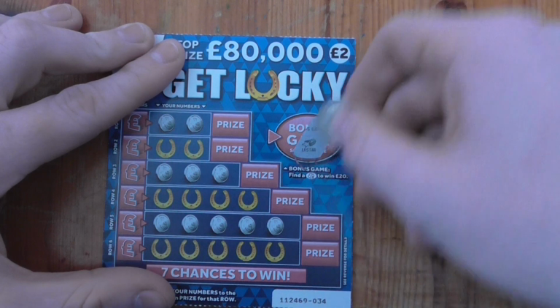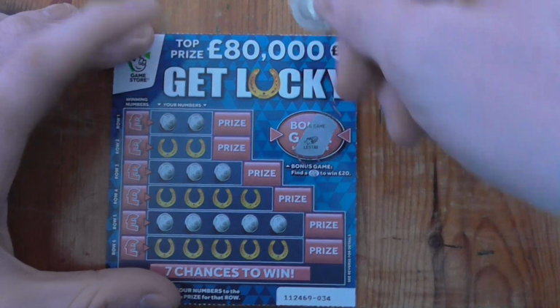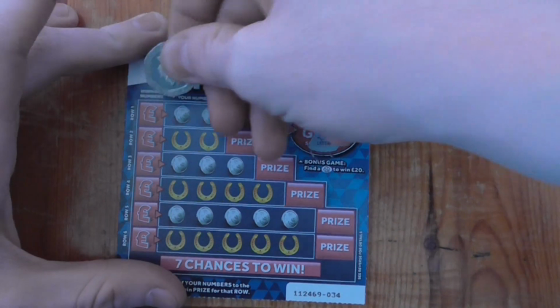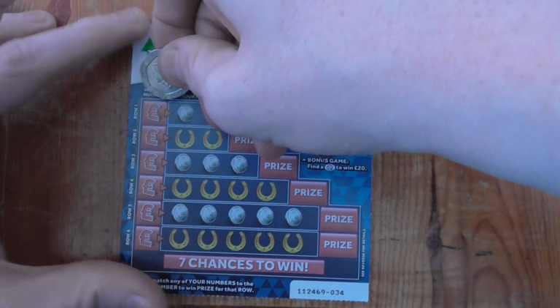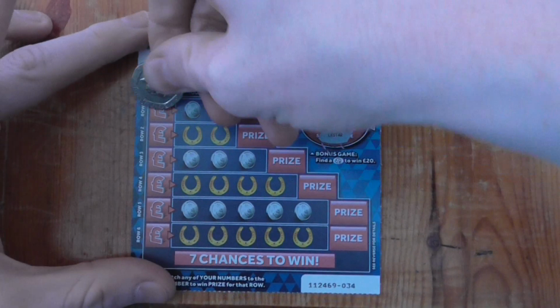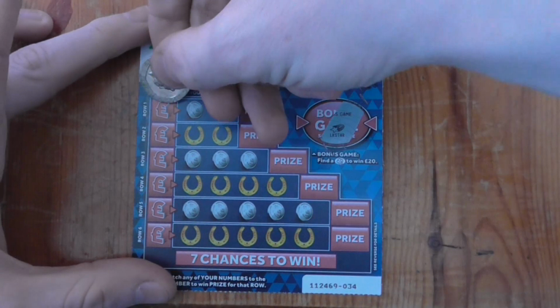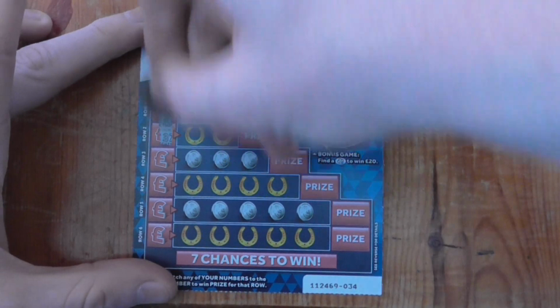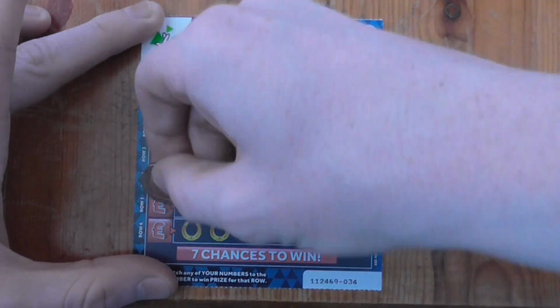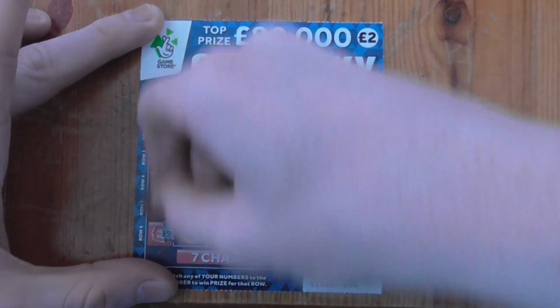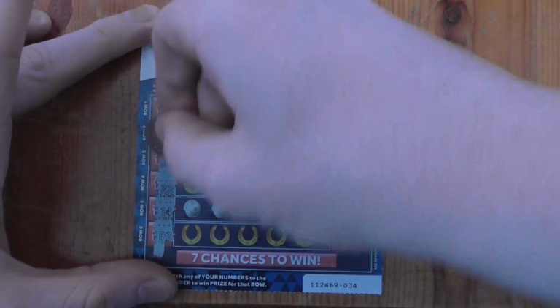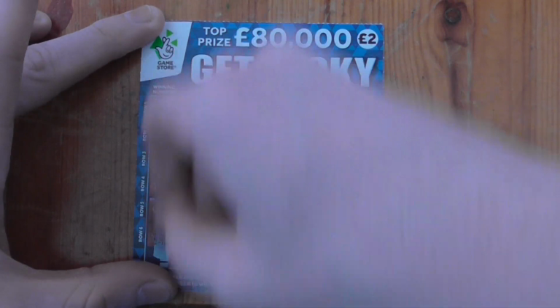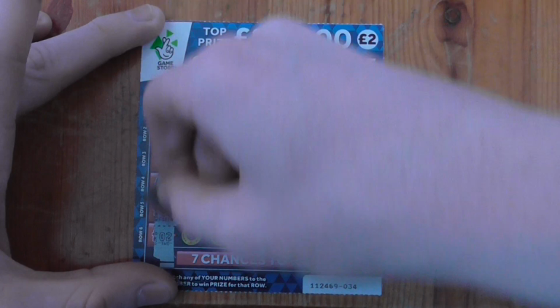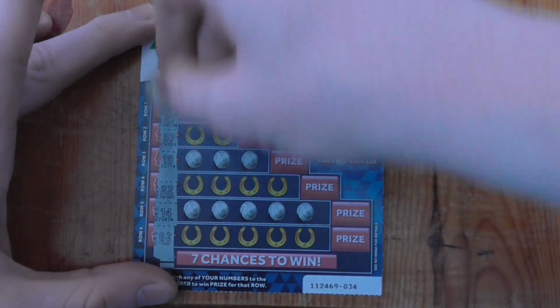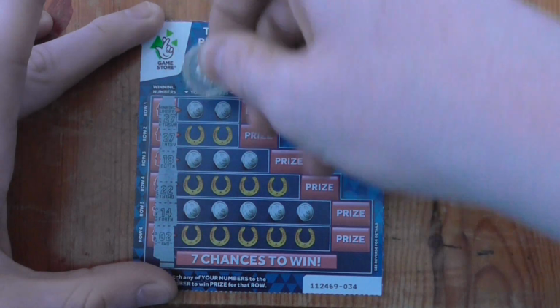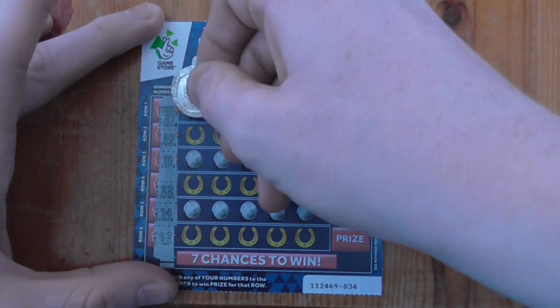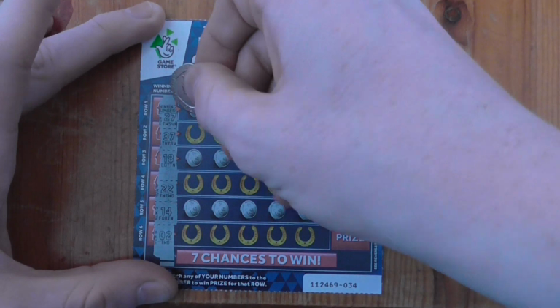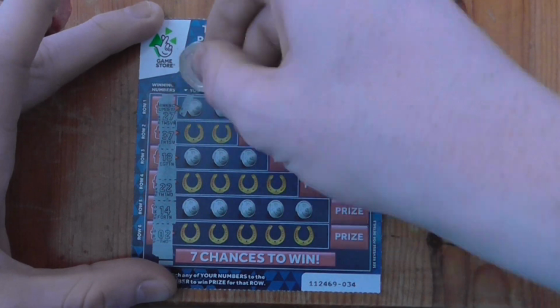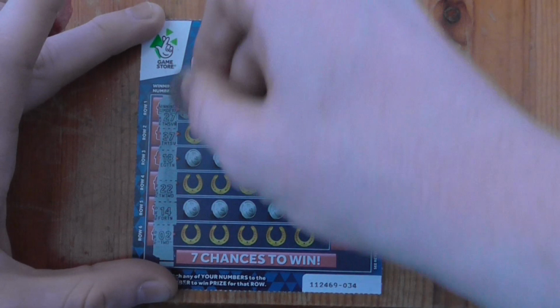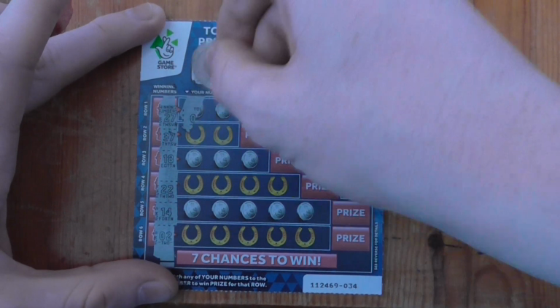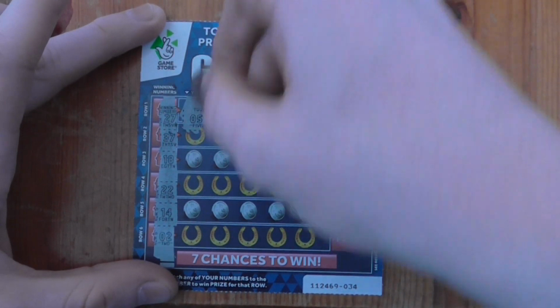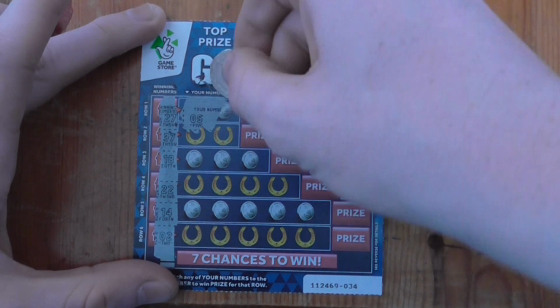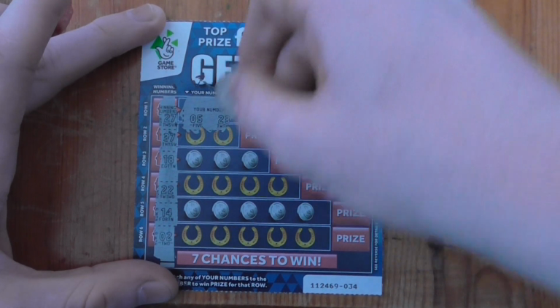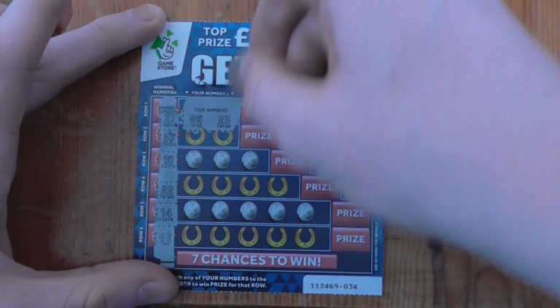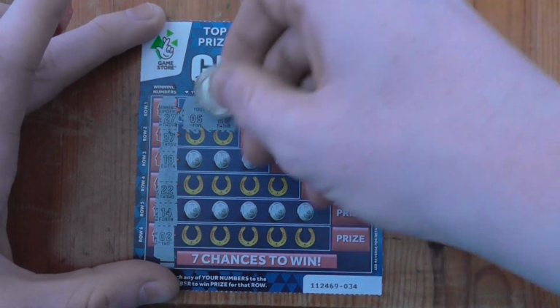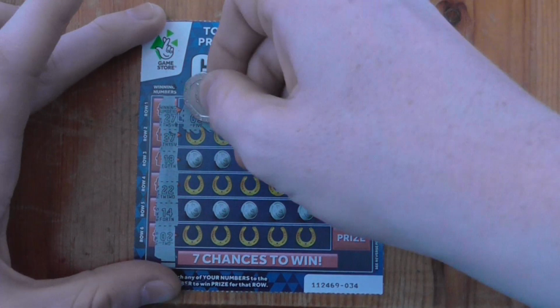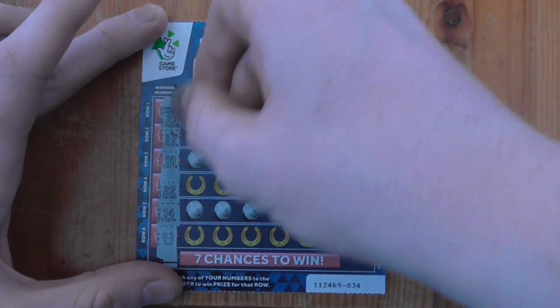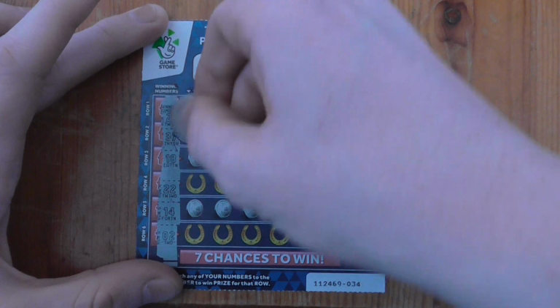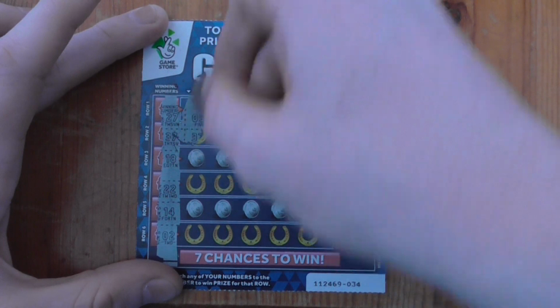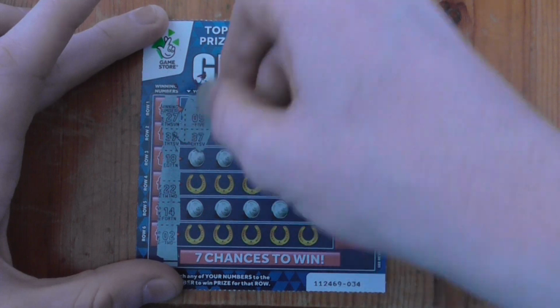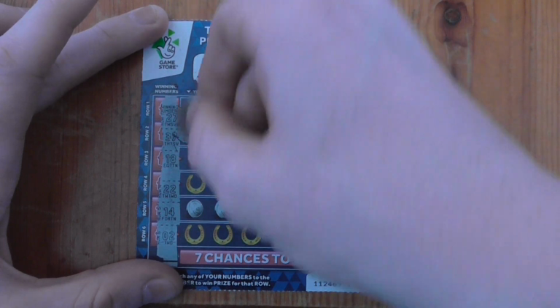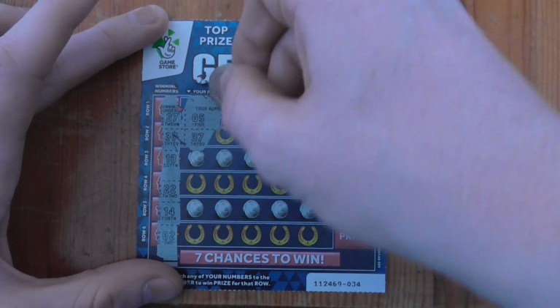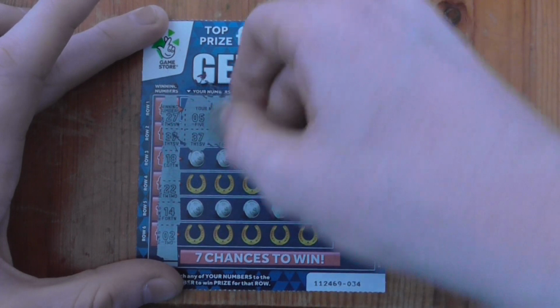Next one — nothing there. 27, 5, 23, no. 37 — yep, got 37!